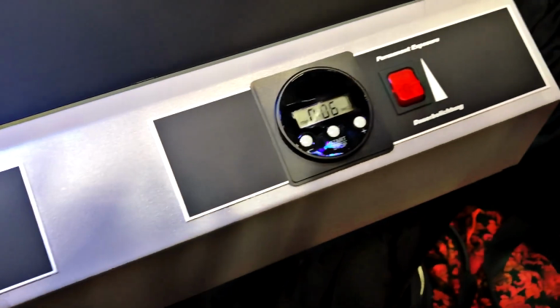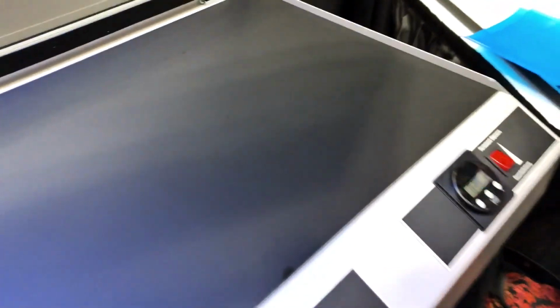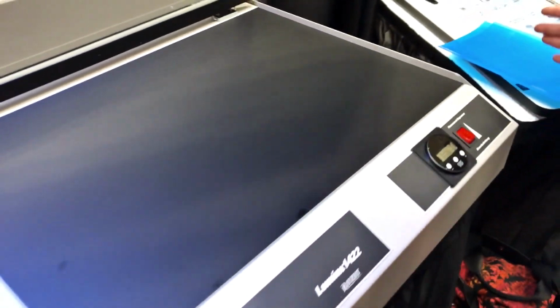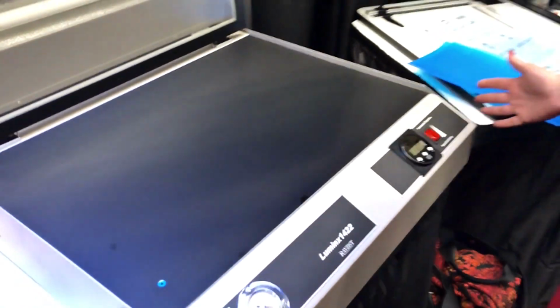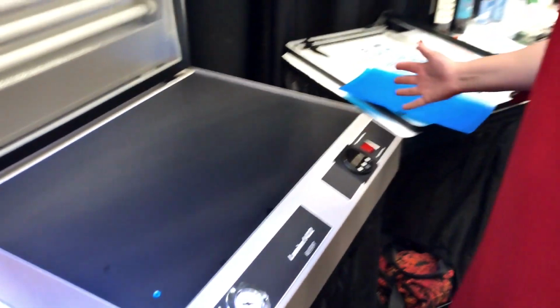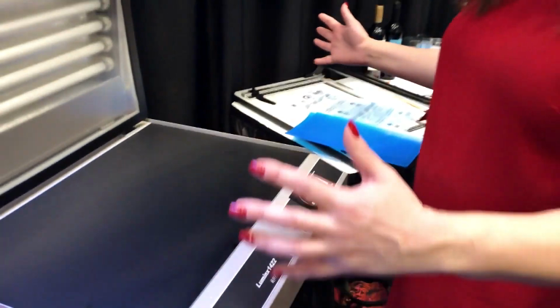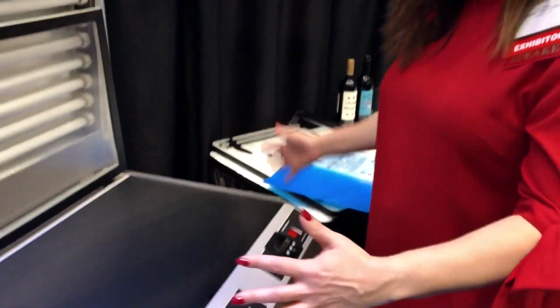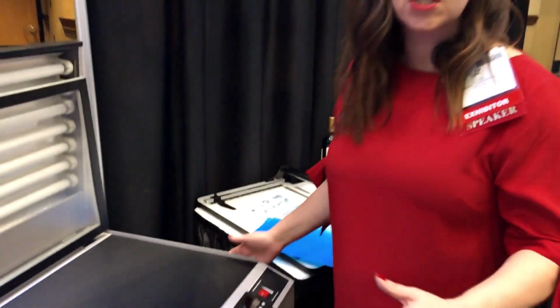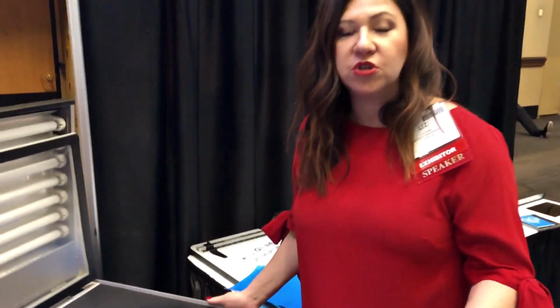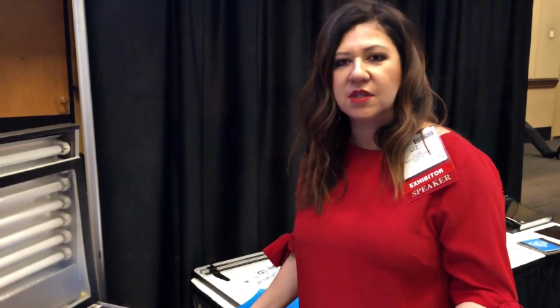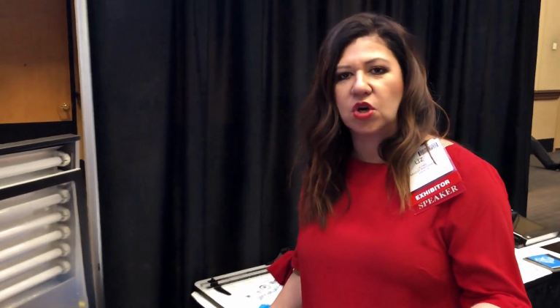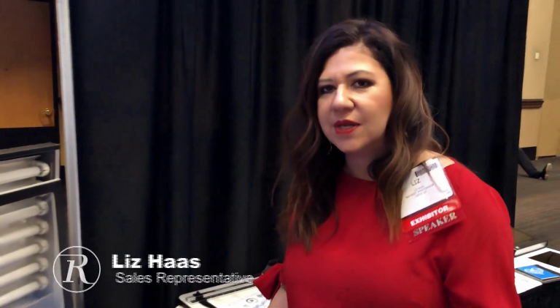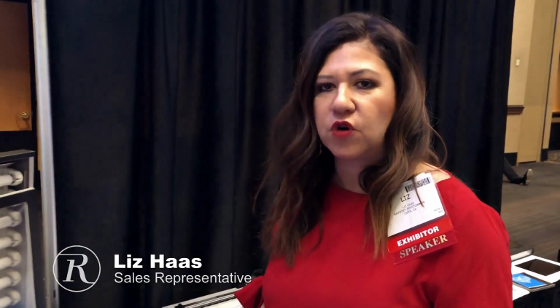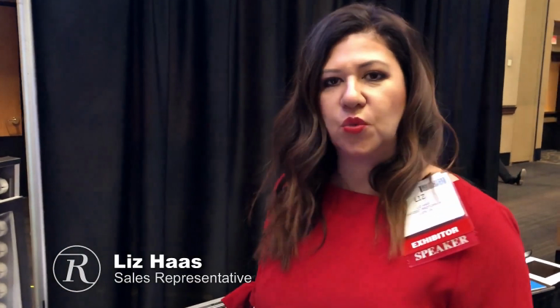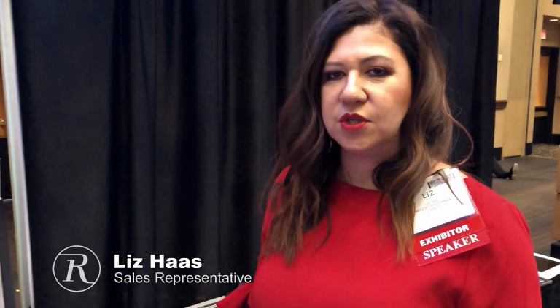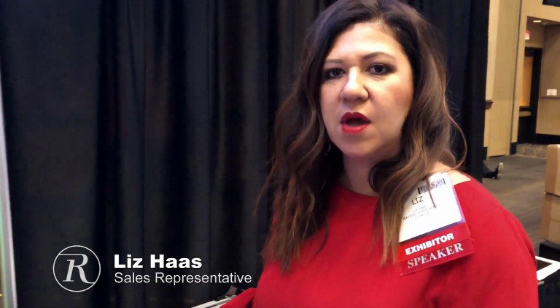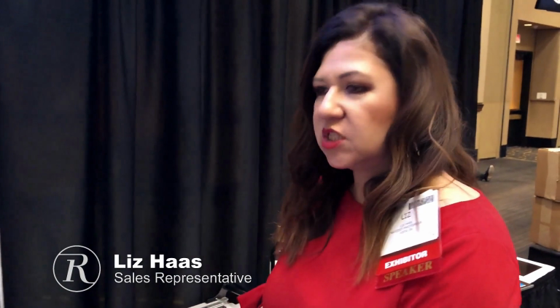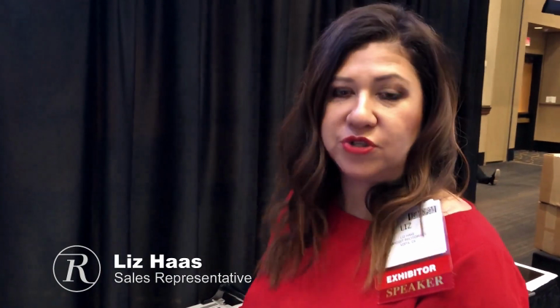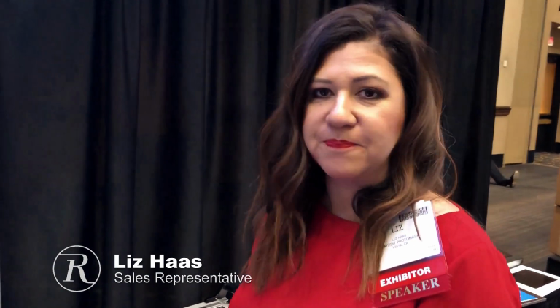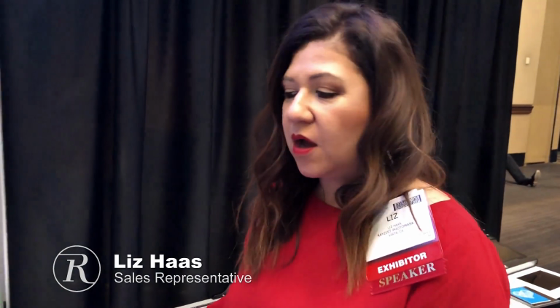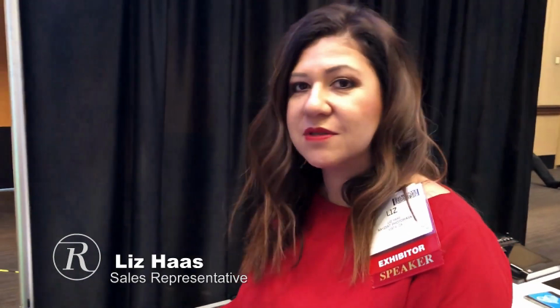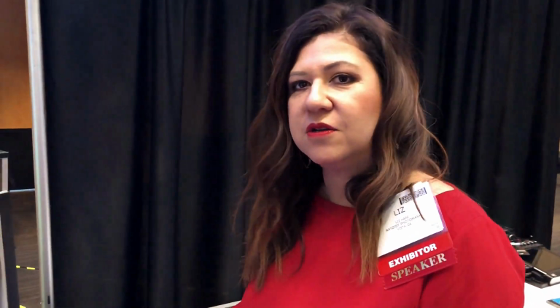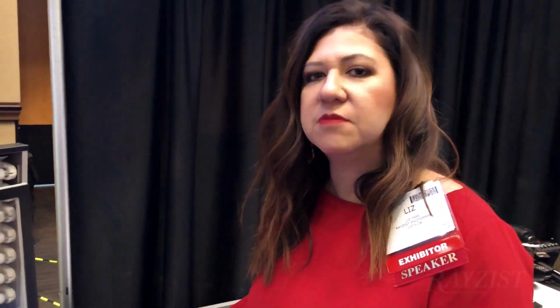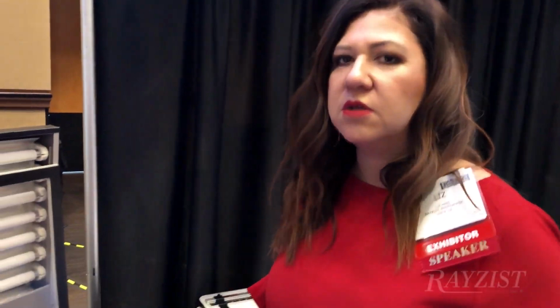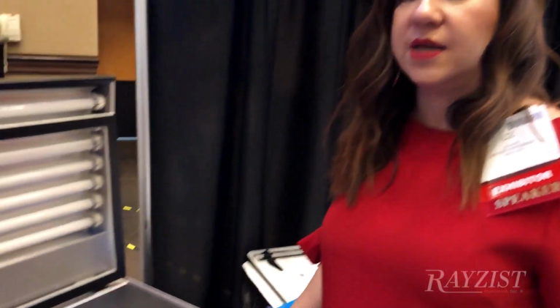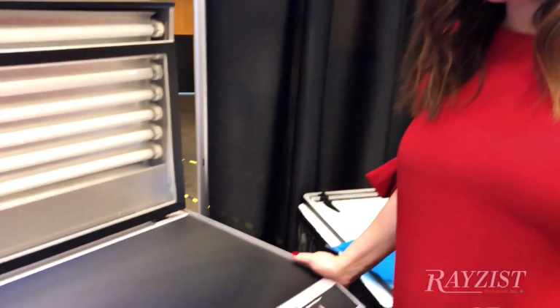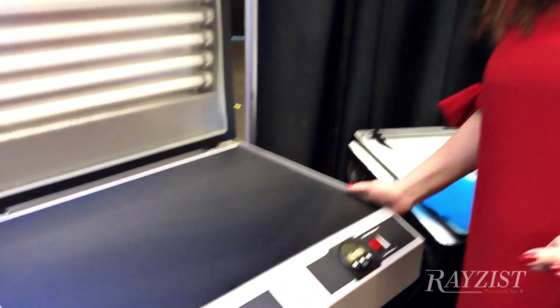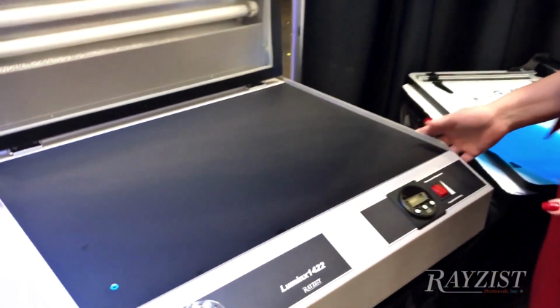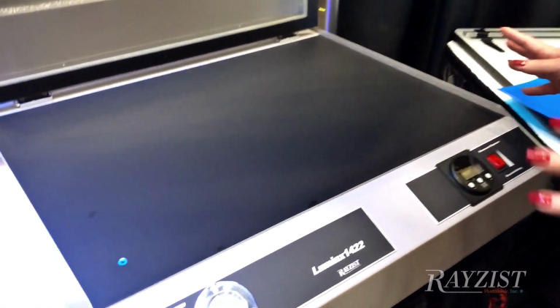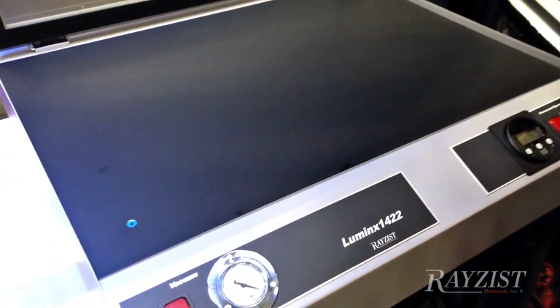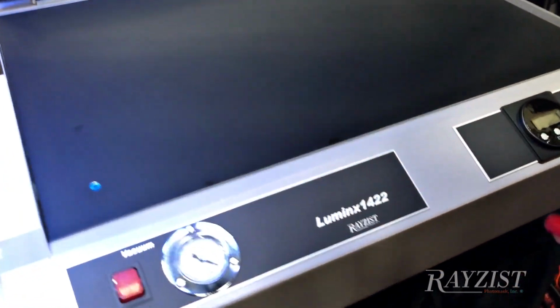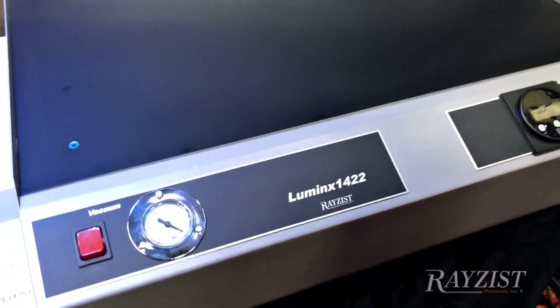What I have here is our new exposure unit. This is our Luminex 1422 exposure system. Although it's not a new system, it's new to the United States. This is a very well-built exposure unit.